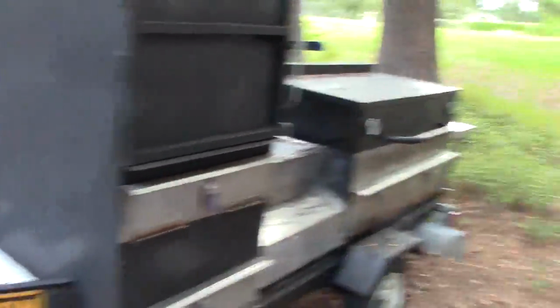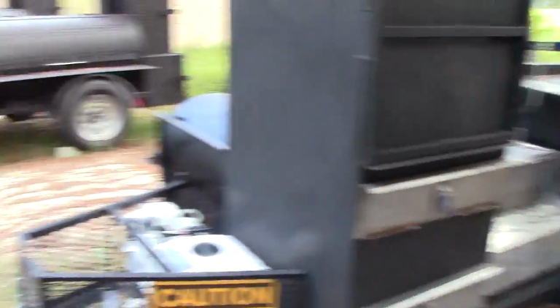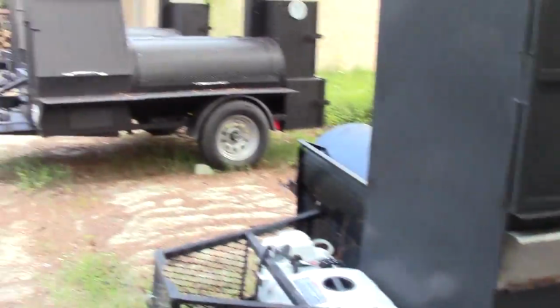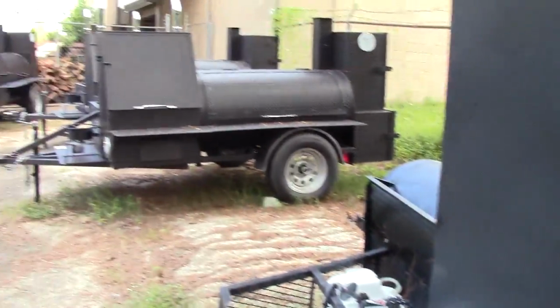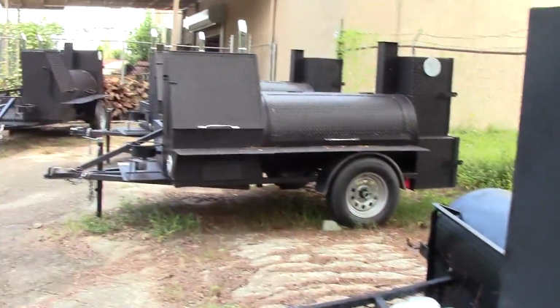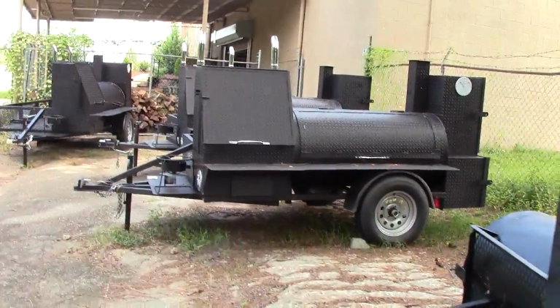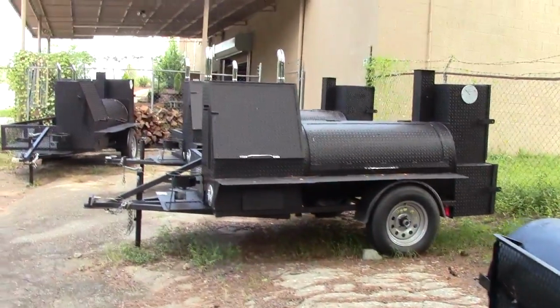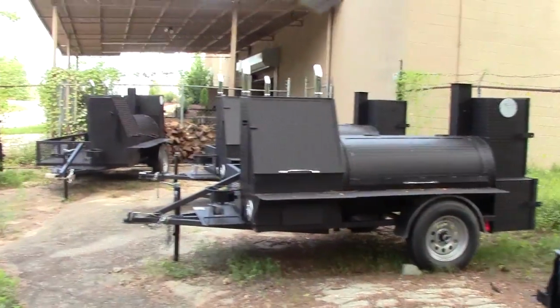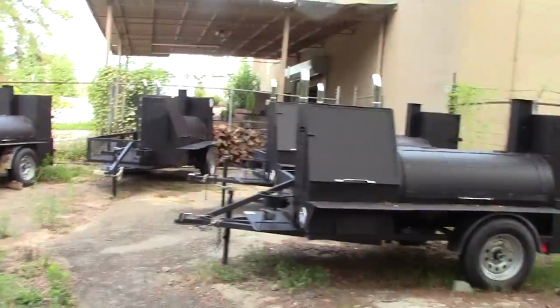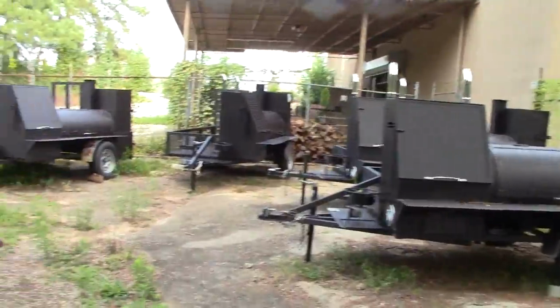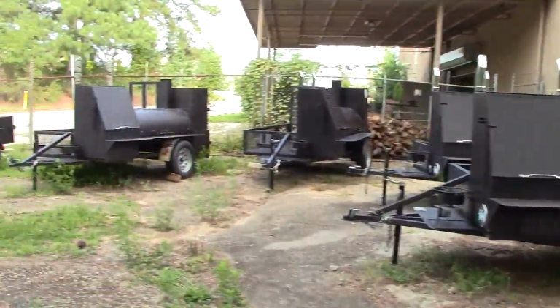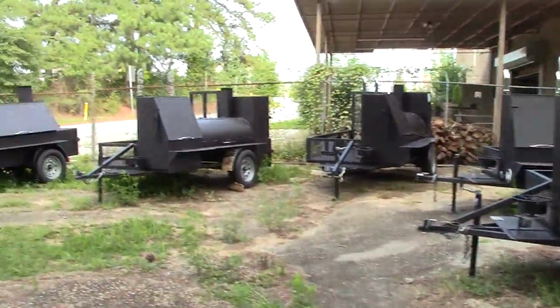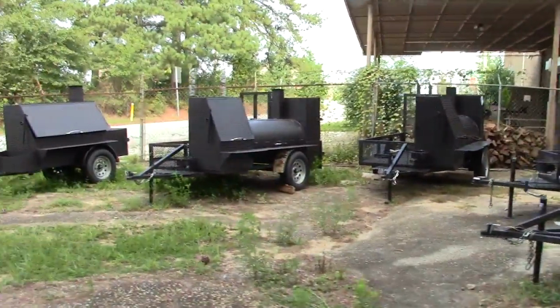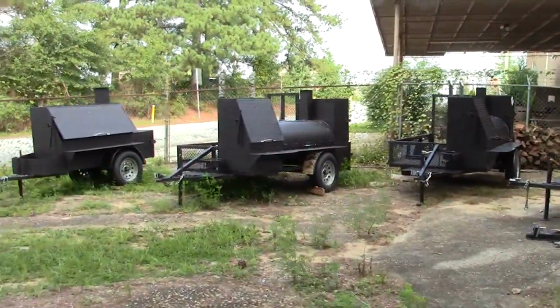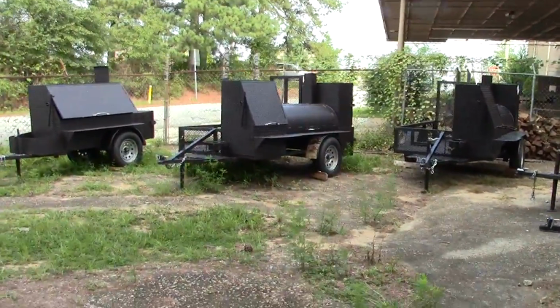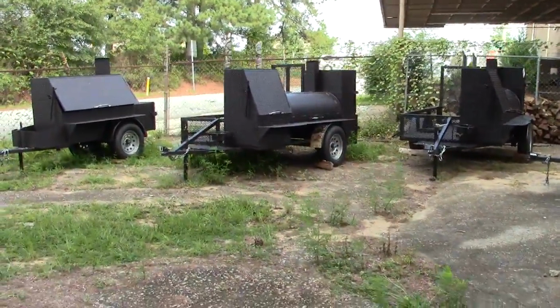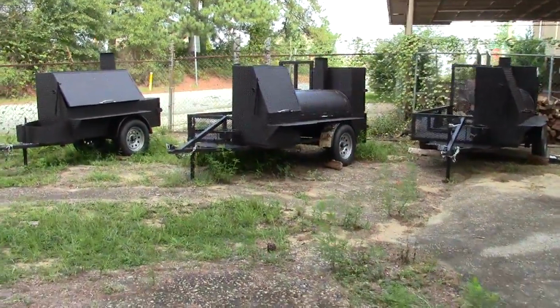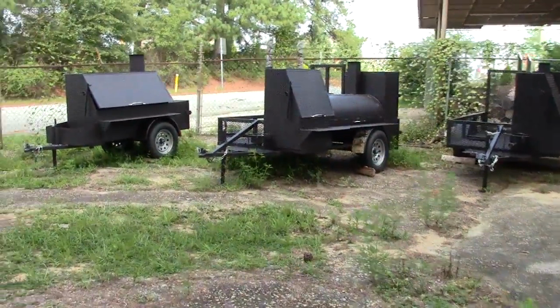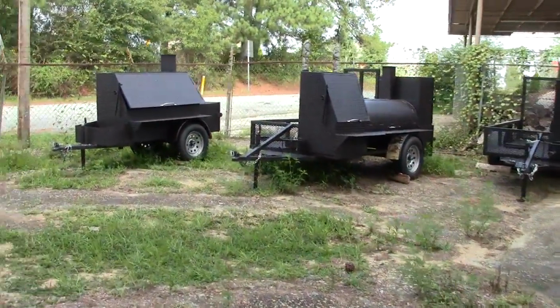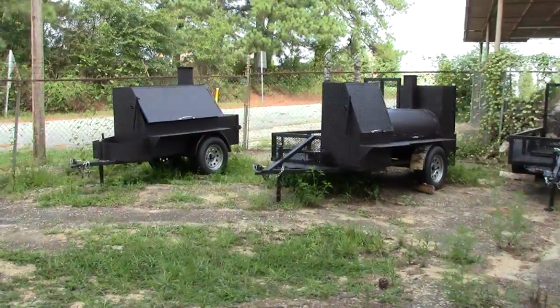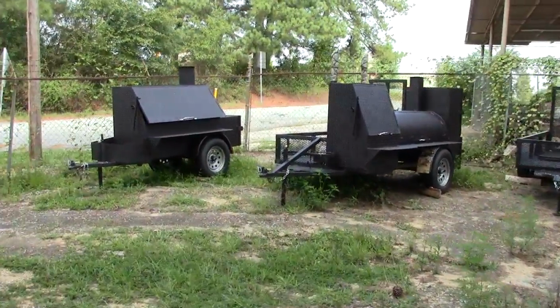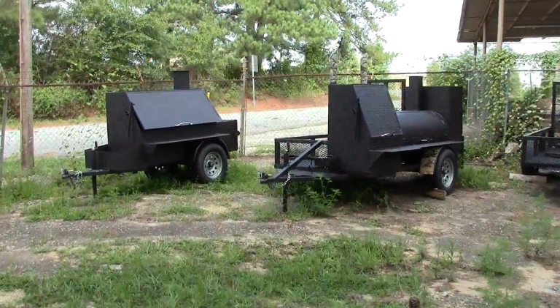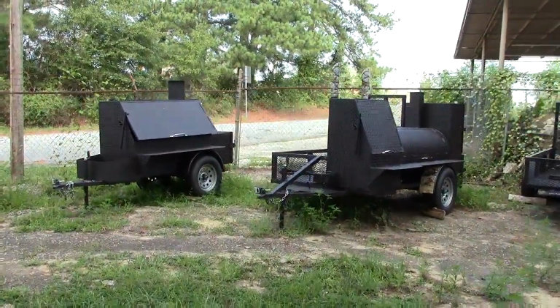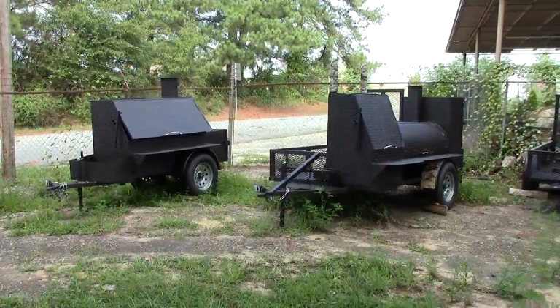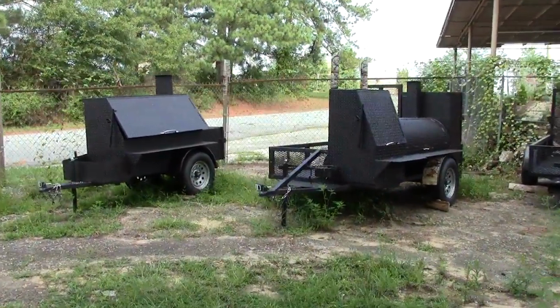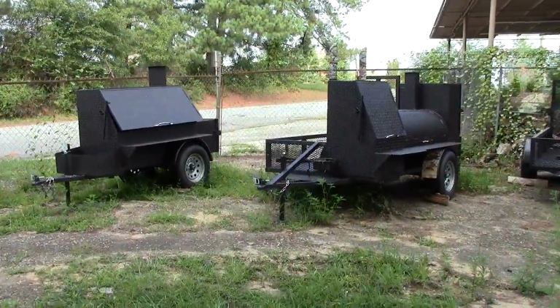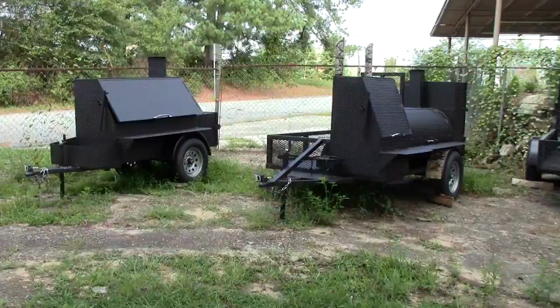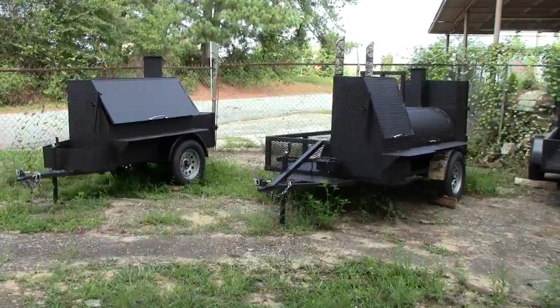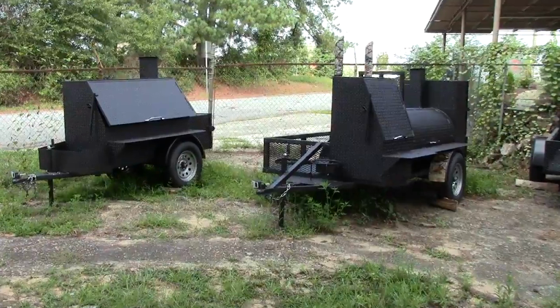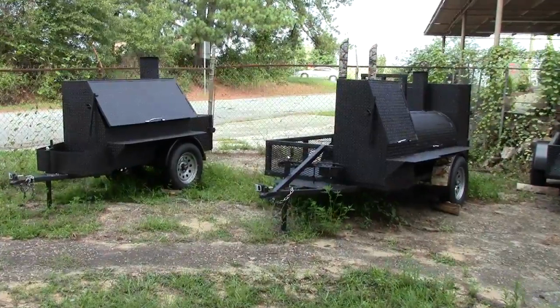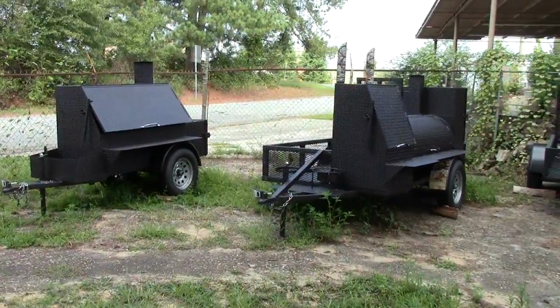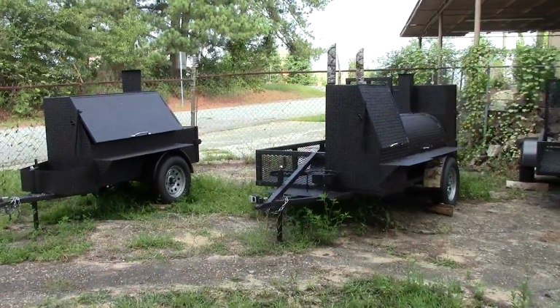So again, we're Decula BBQ Smokers right here at Hamilton Mill. Give us a call at 770-866-2561. Thank you very much.